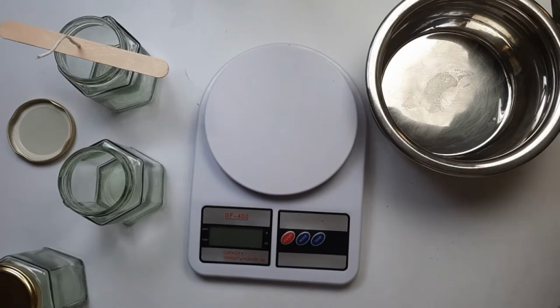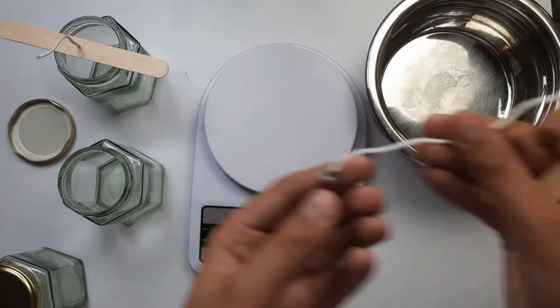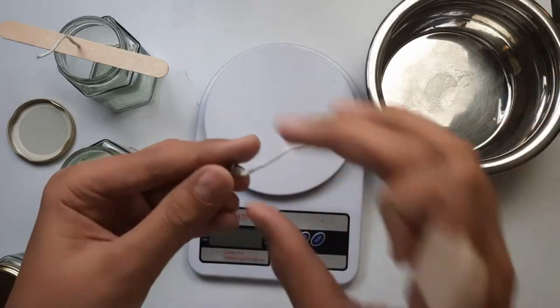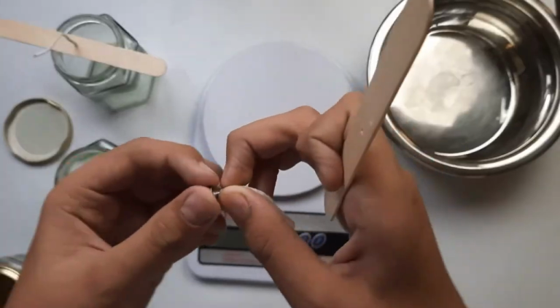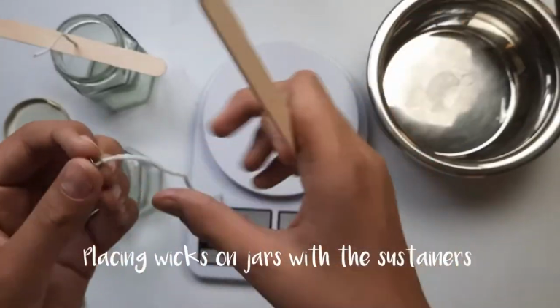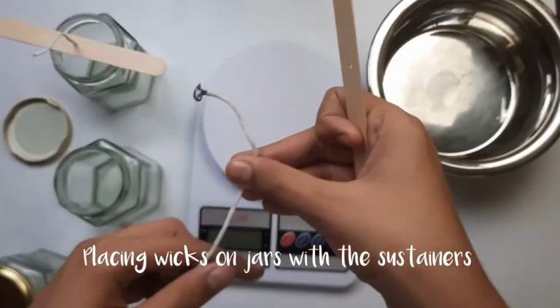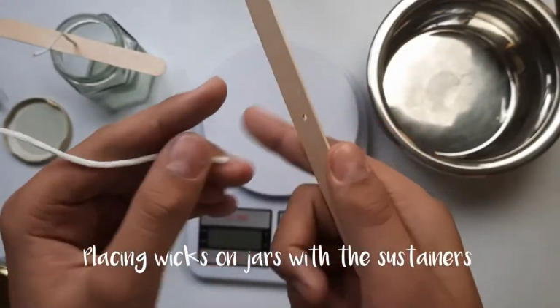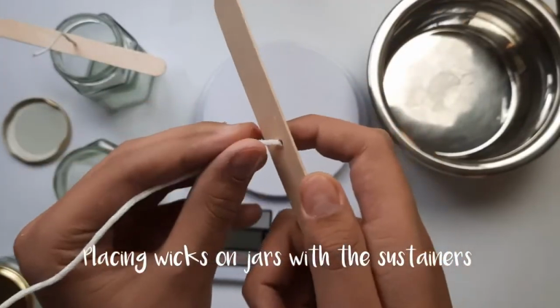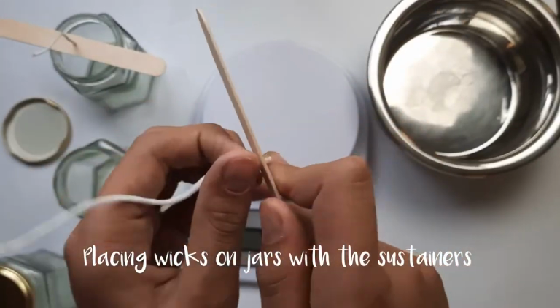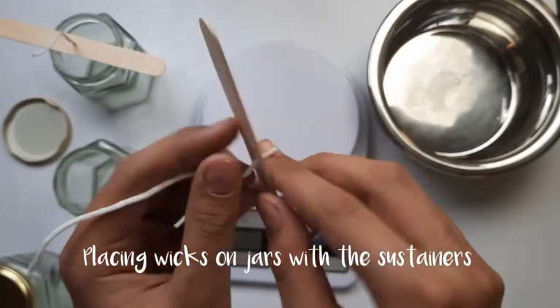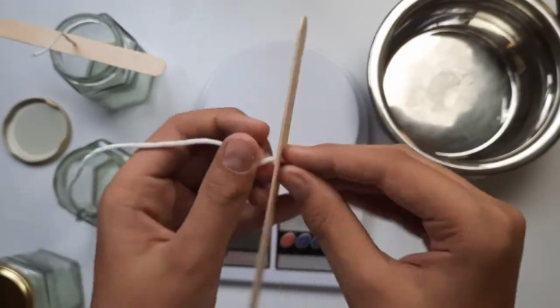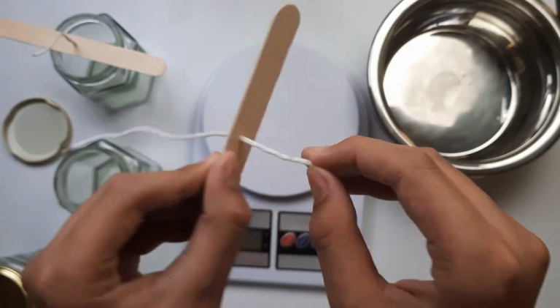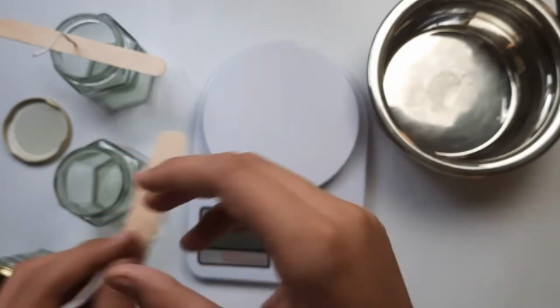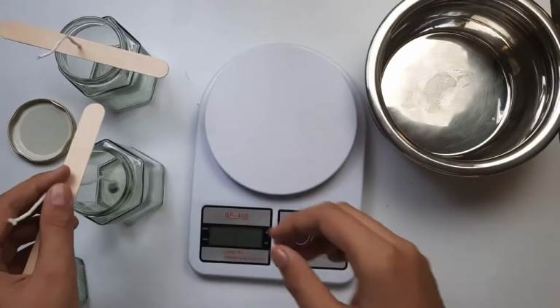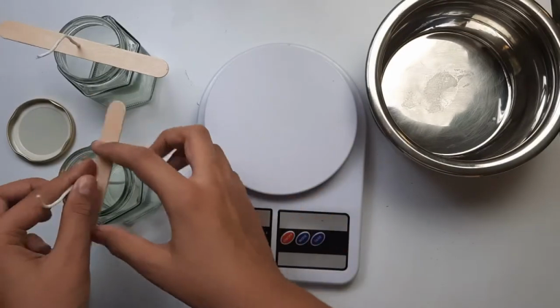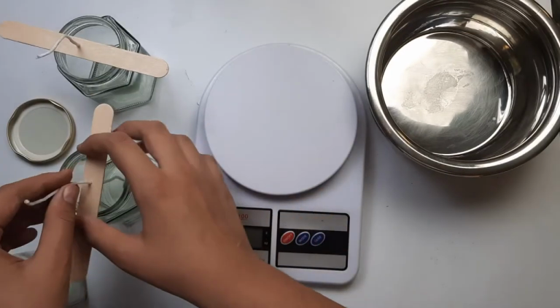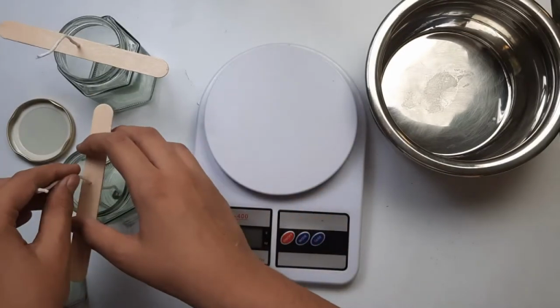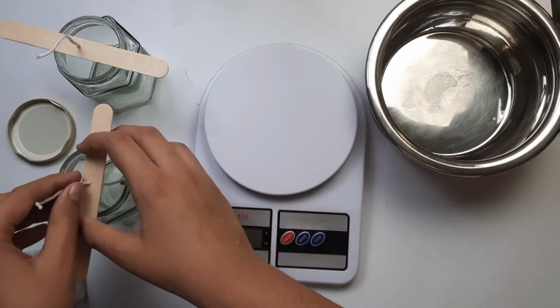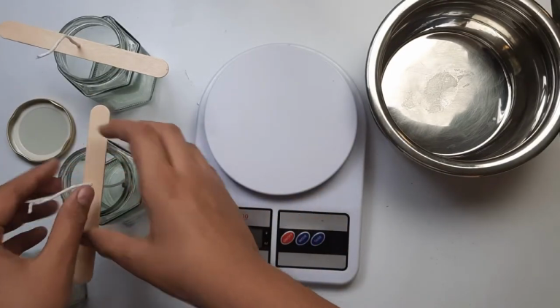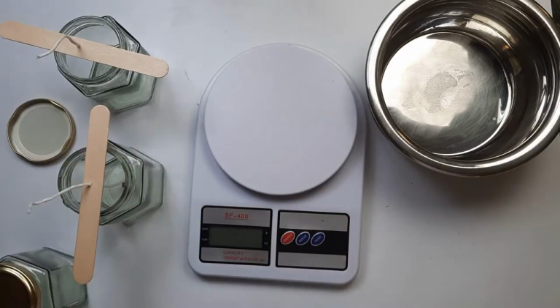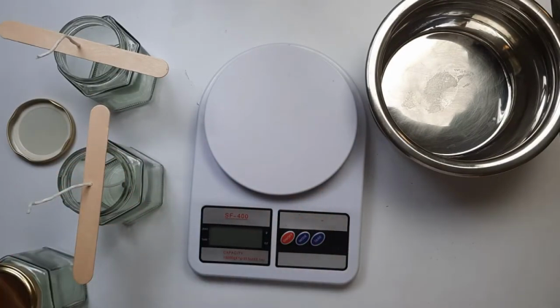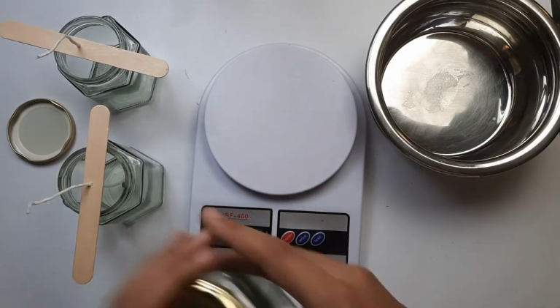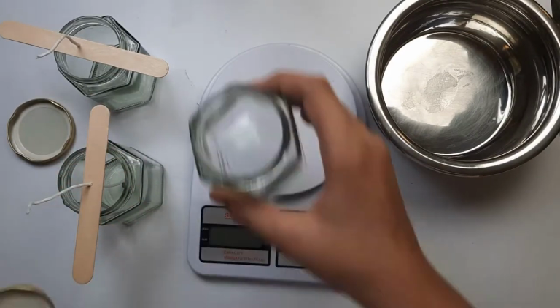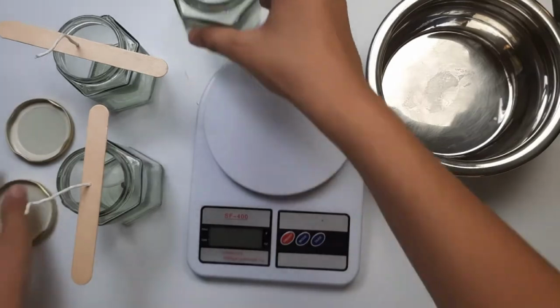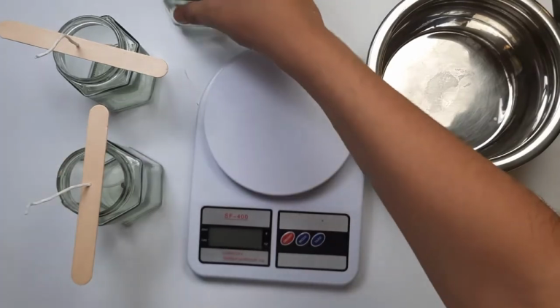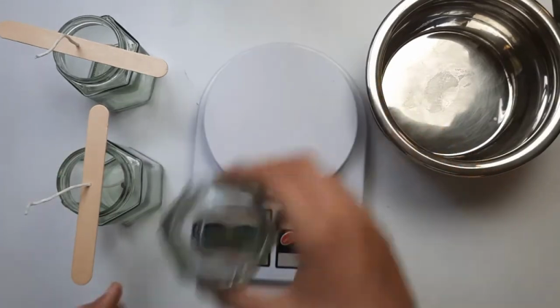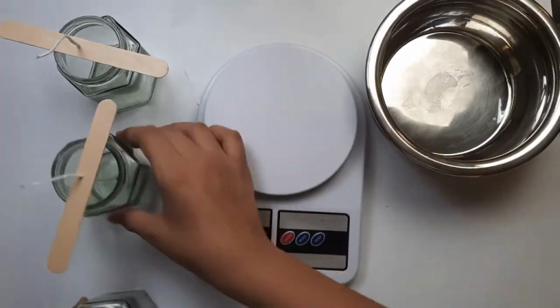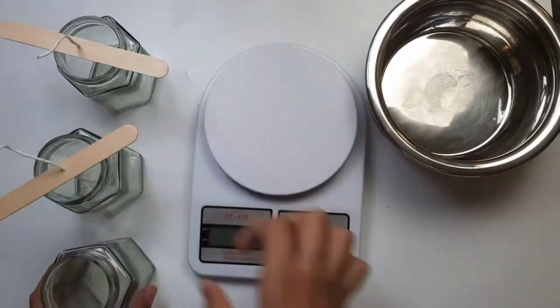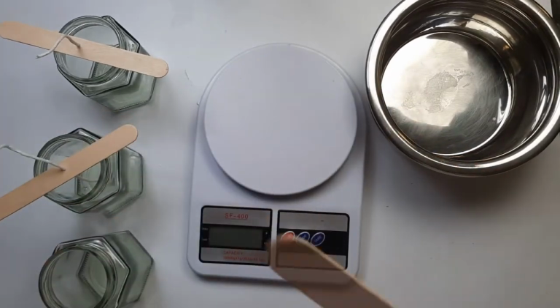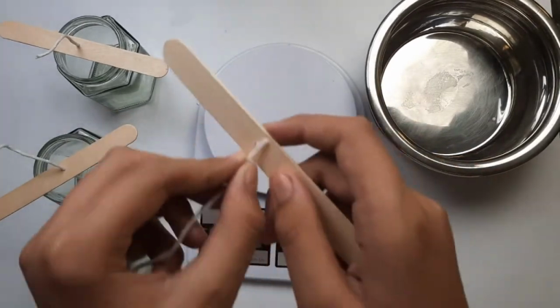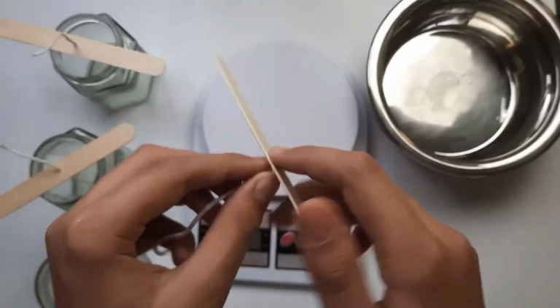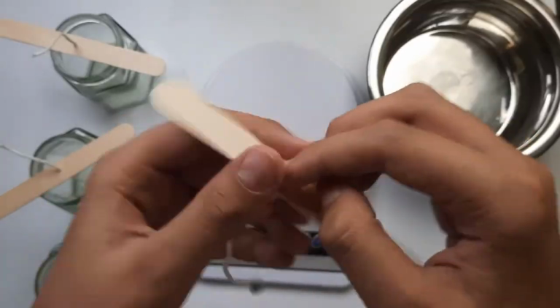For the first step, I started by adding the wicks into the sustainer sticks according to the instructions and placing them in the jars. I'm going to do this for all three jars.